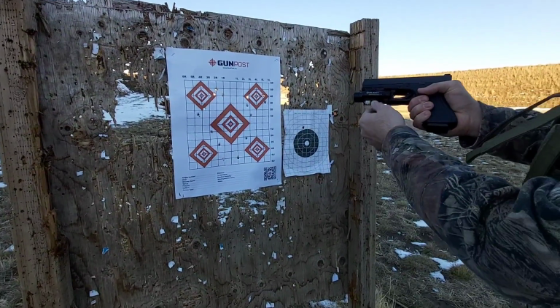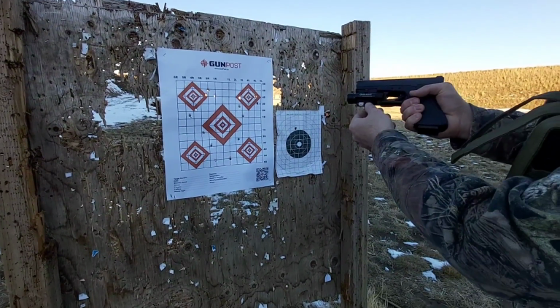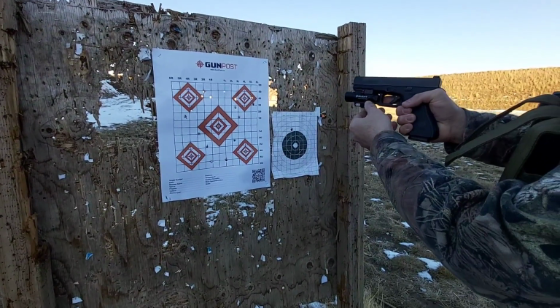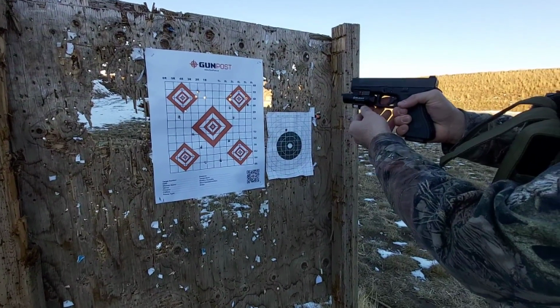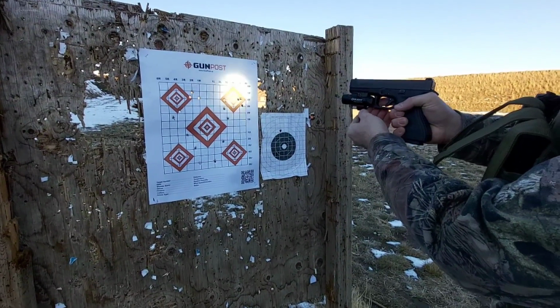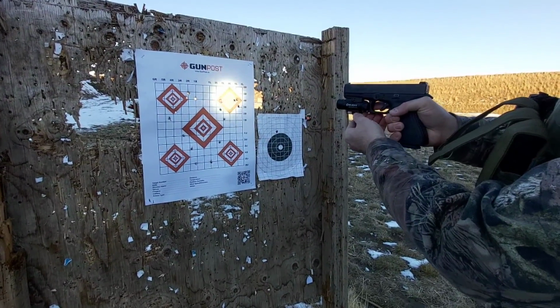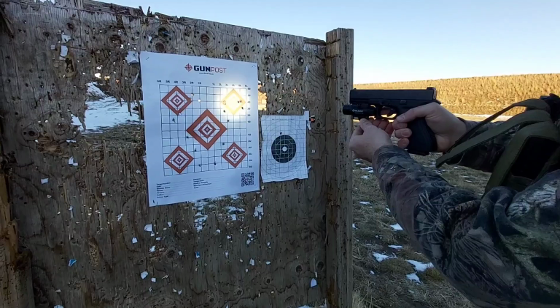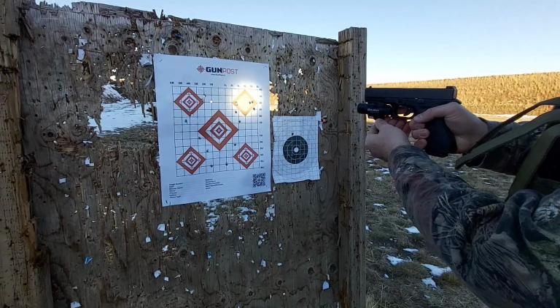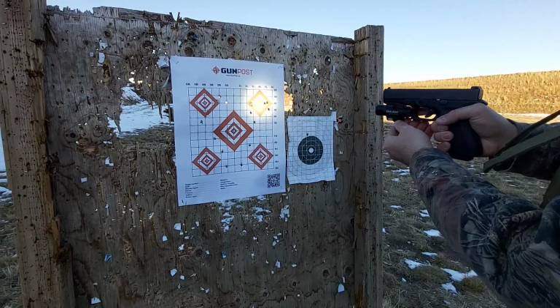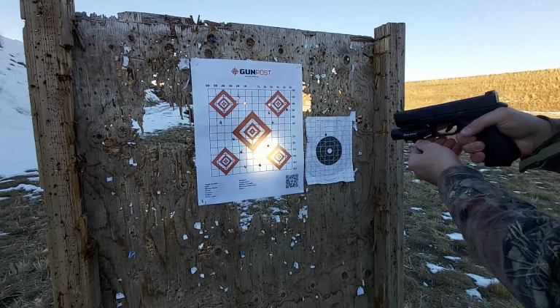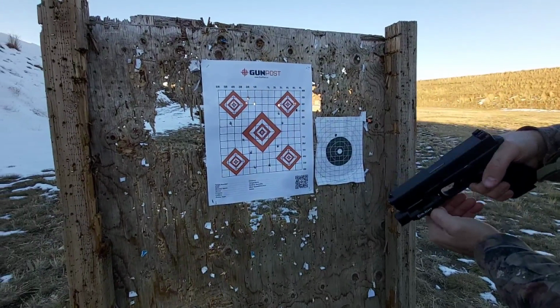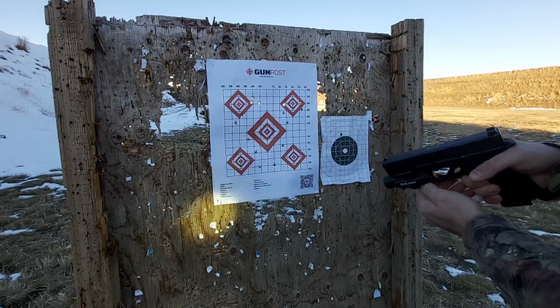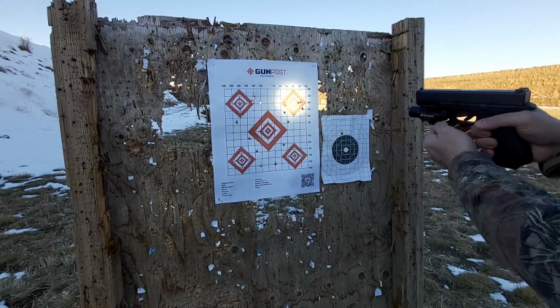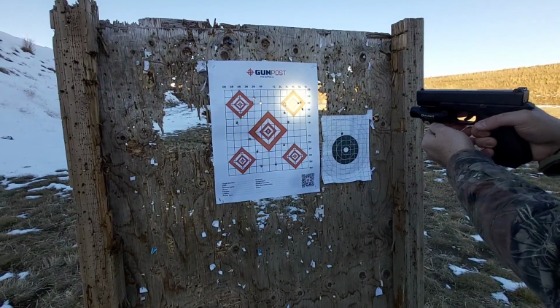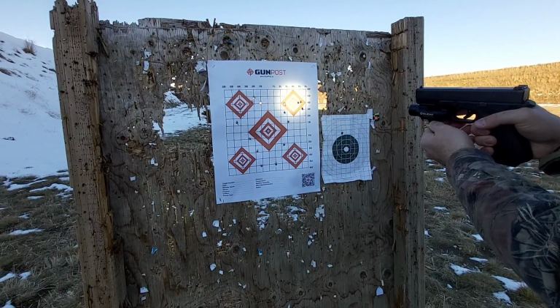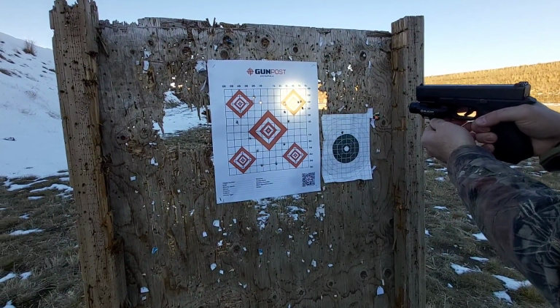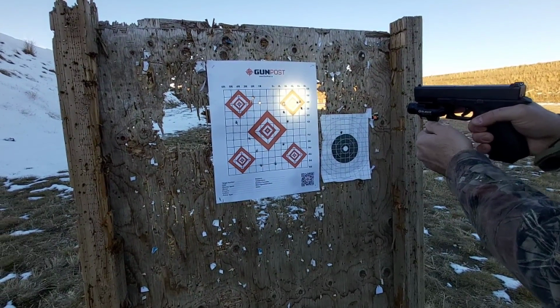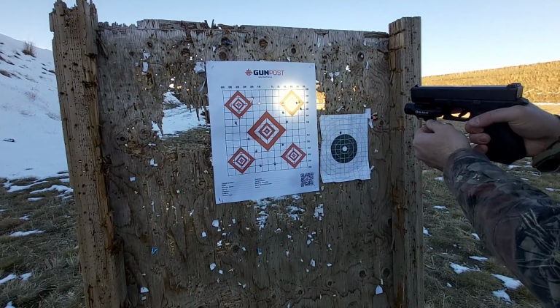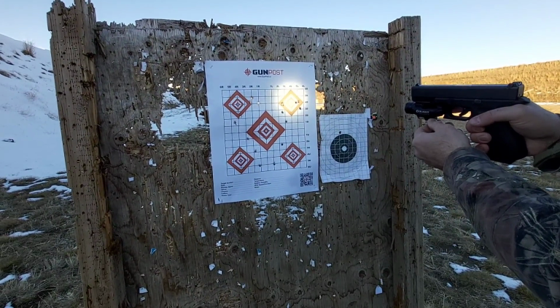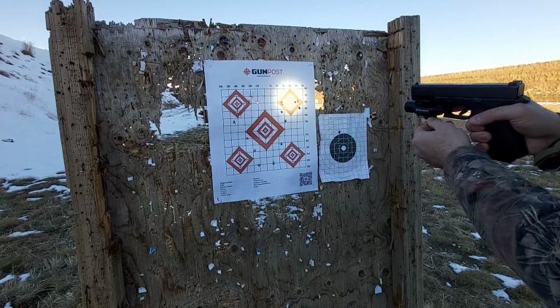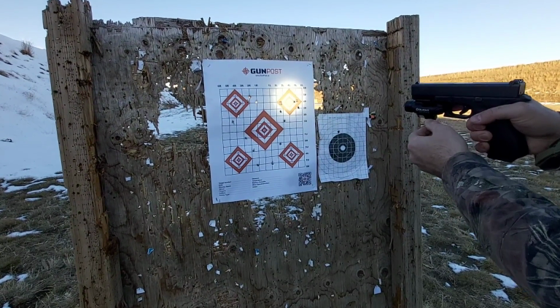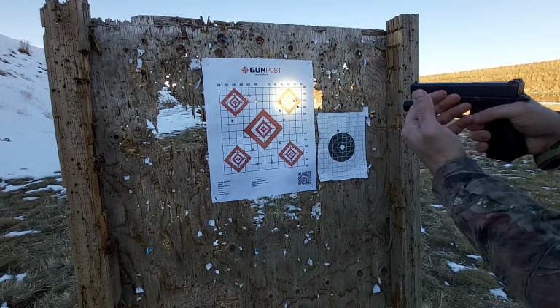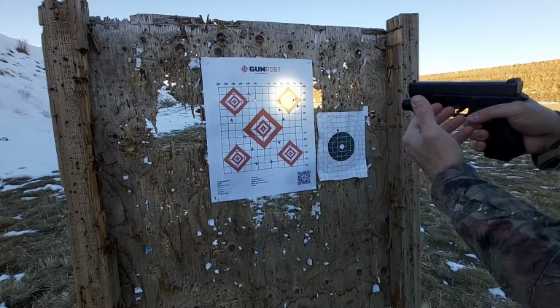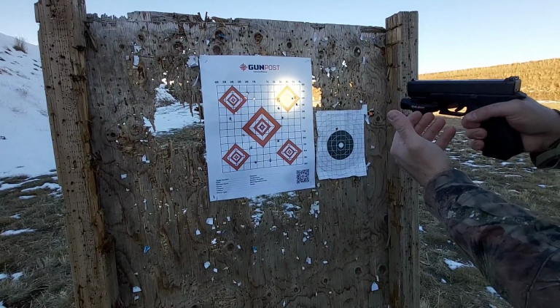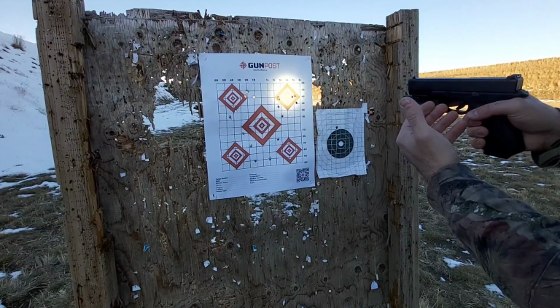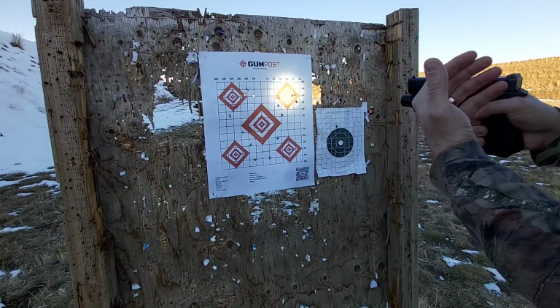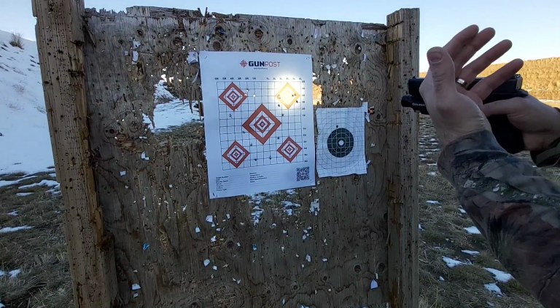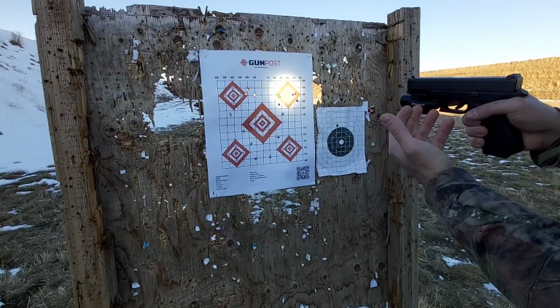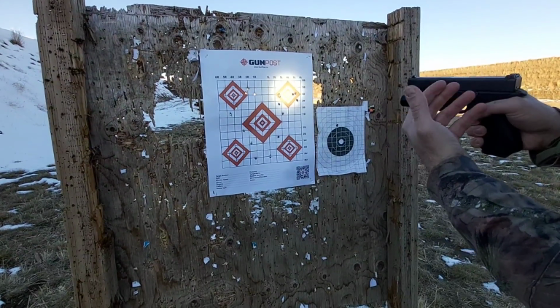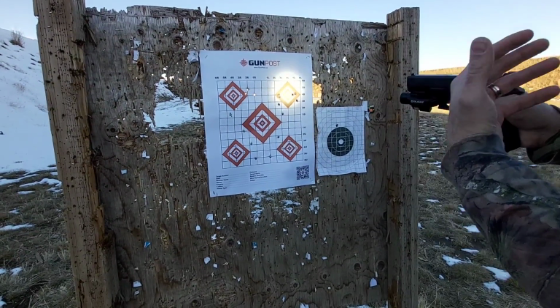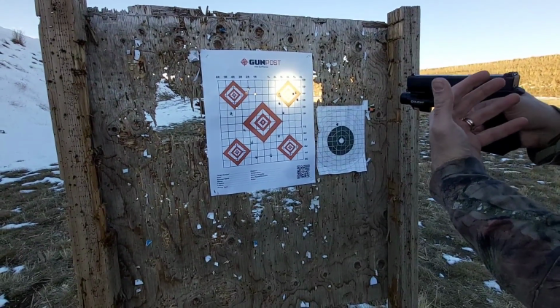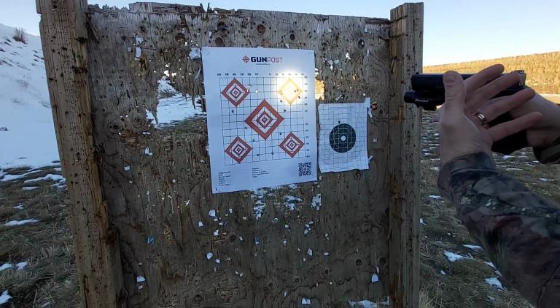With the flashlight on, this thing is incredible. I don't know if you can see the laser in the camera when I put the flashlight on, but I can see it no problem.